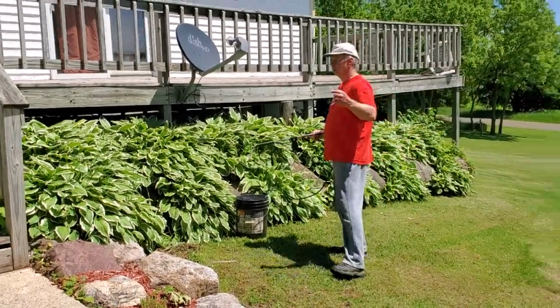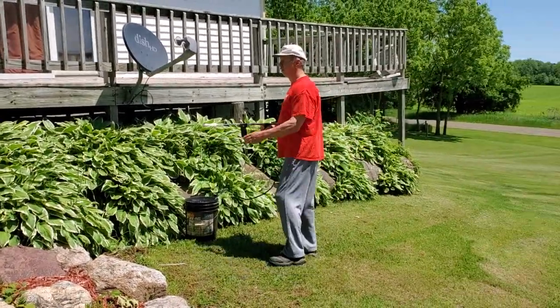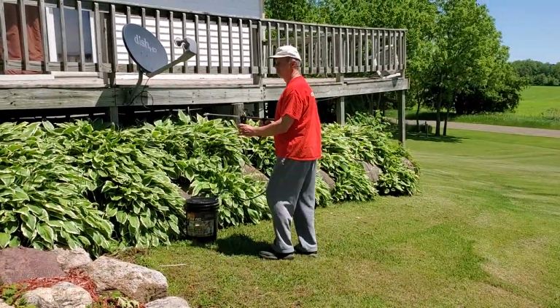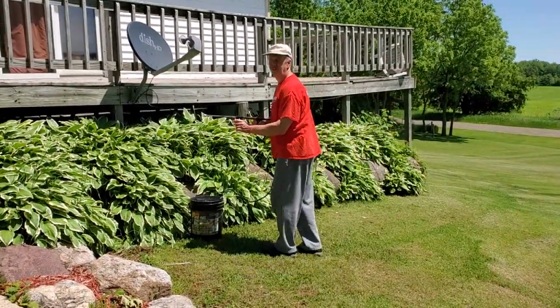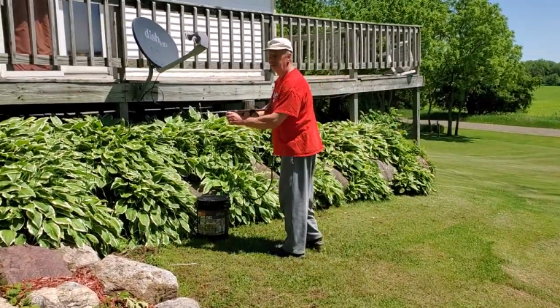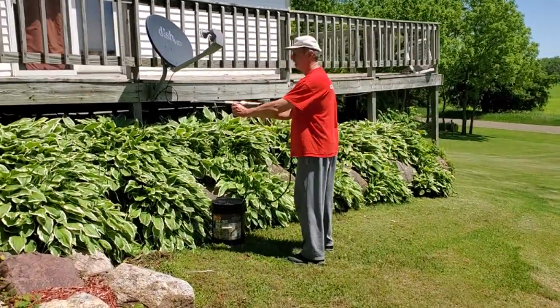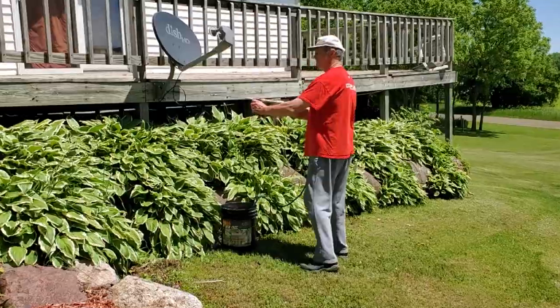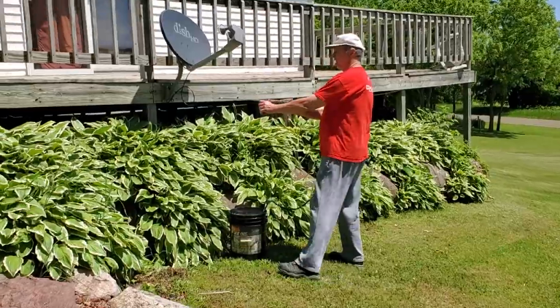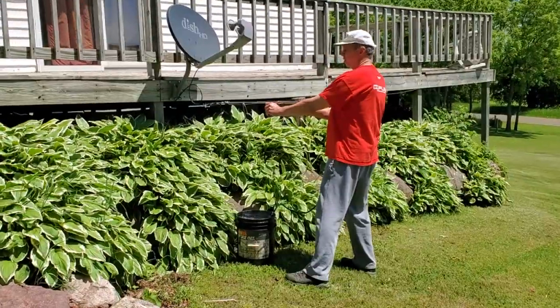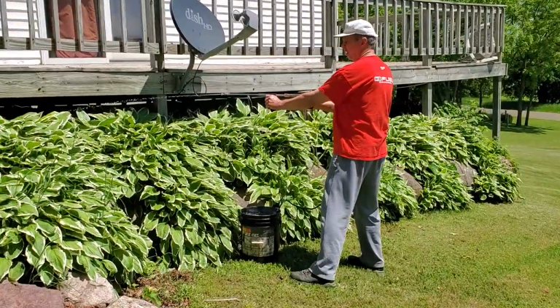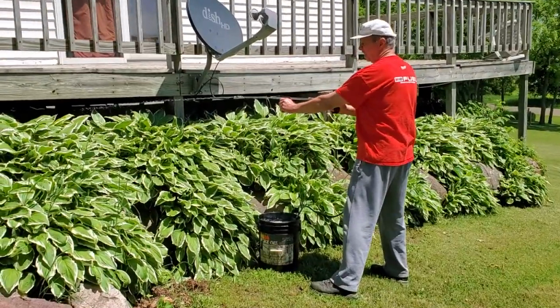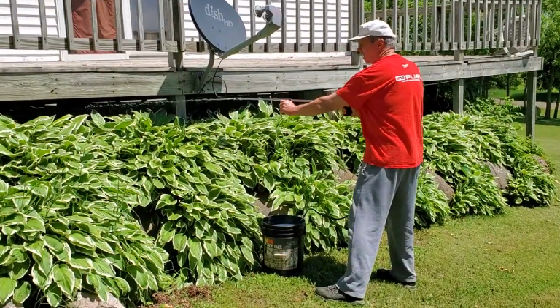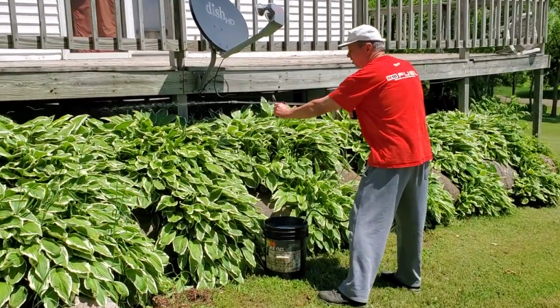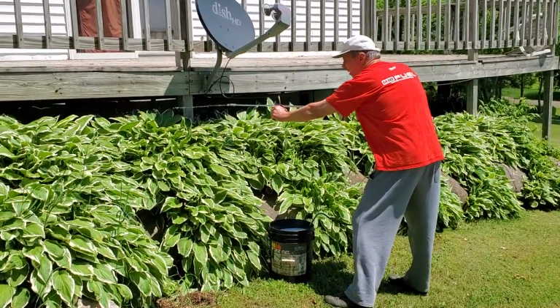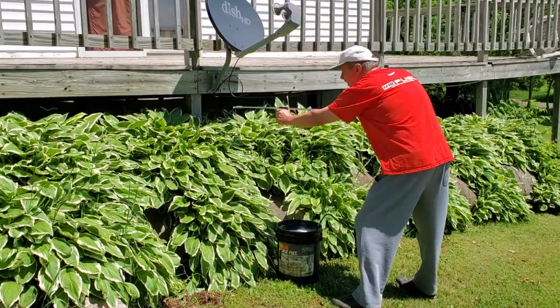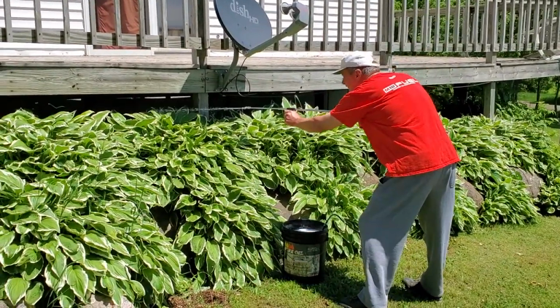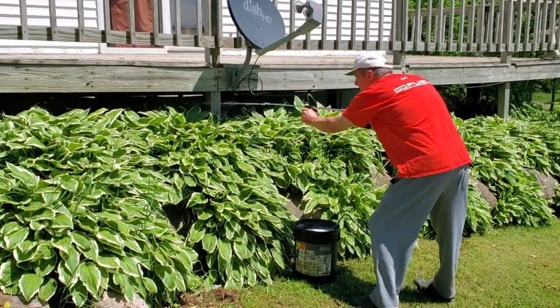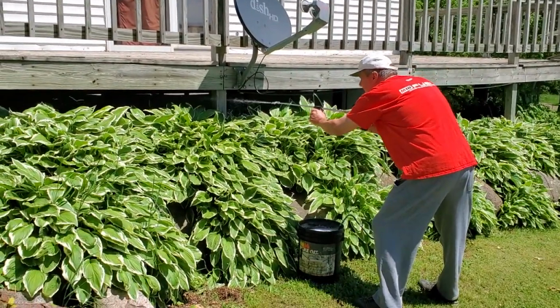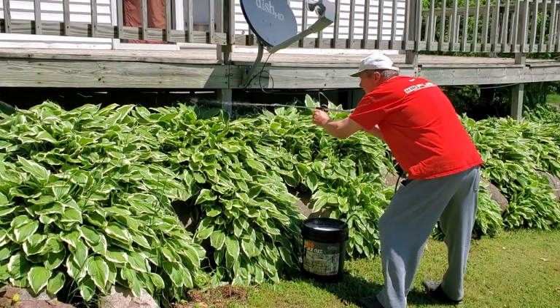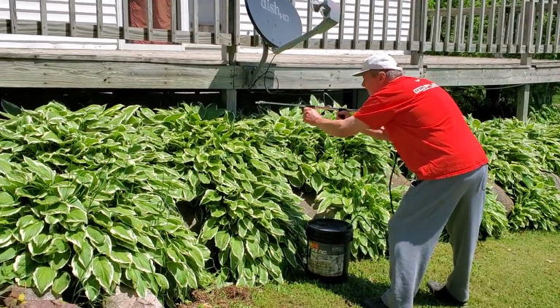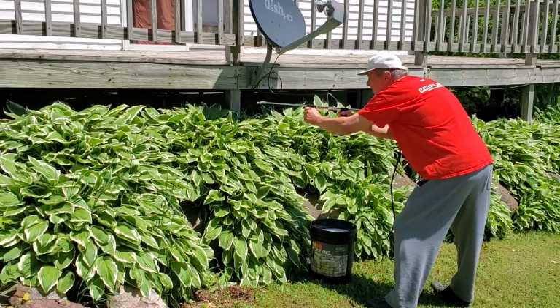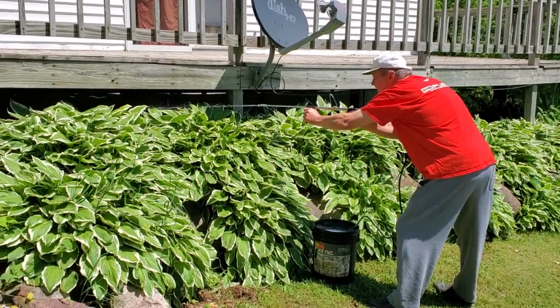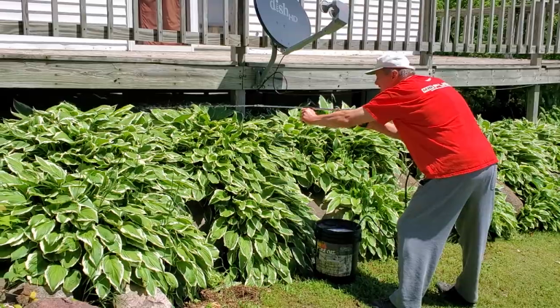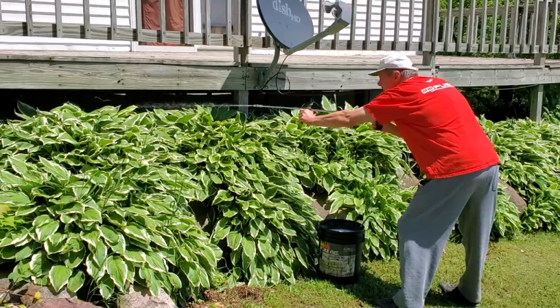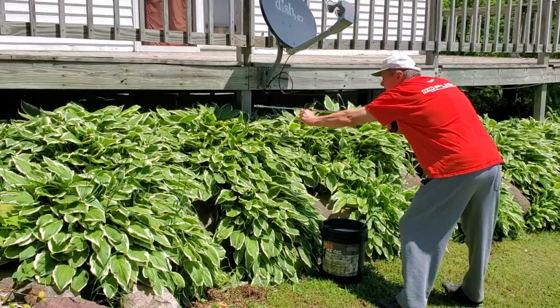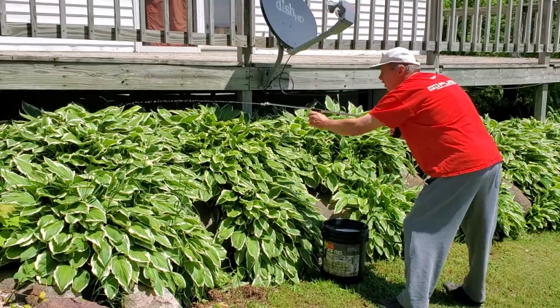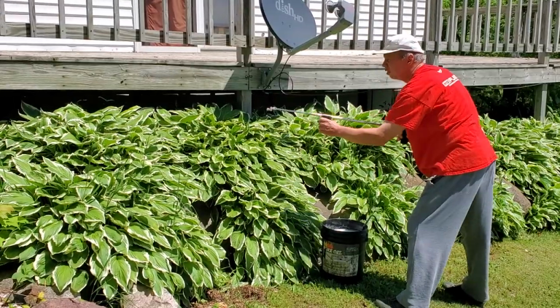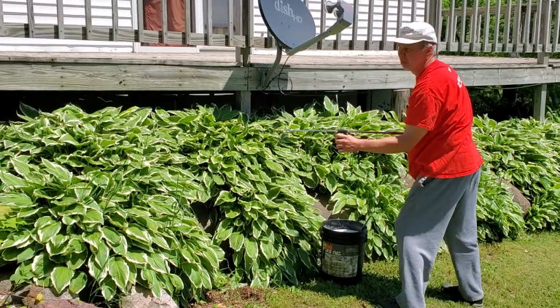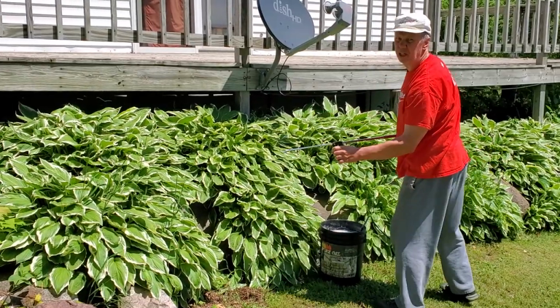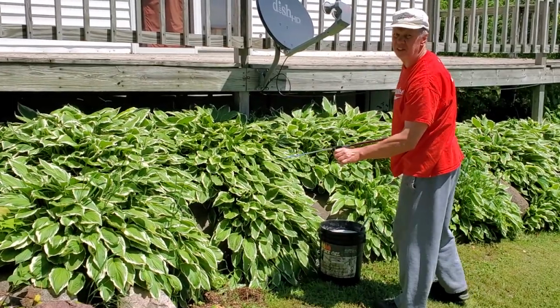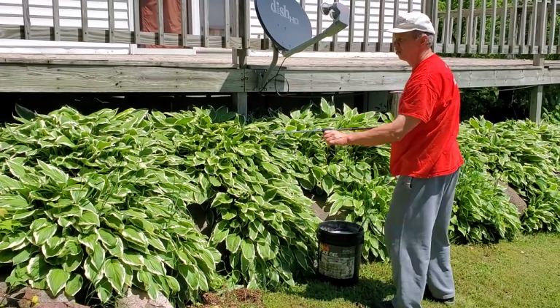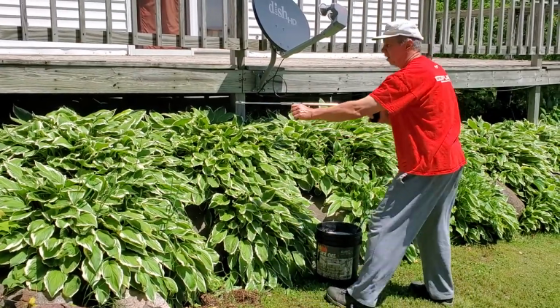Come out a little closer. We're going to try and get underneath this deck. You'd never be able to hit that with a tank sprayer.